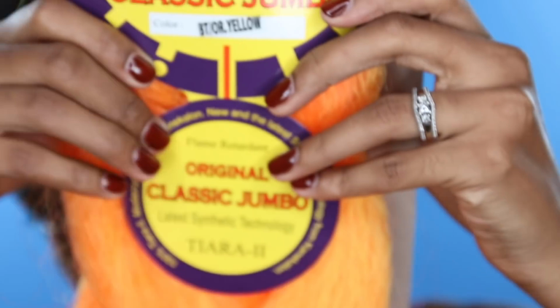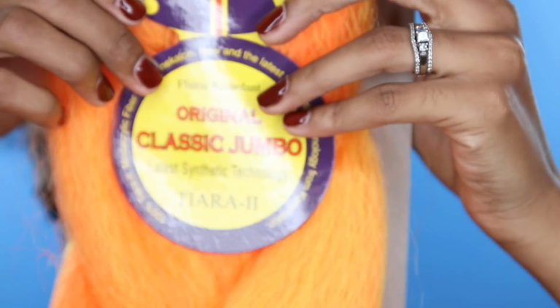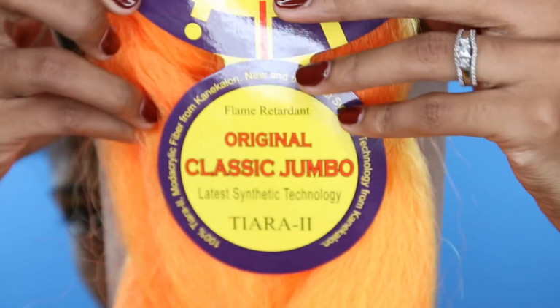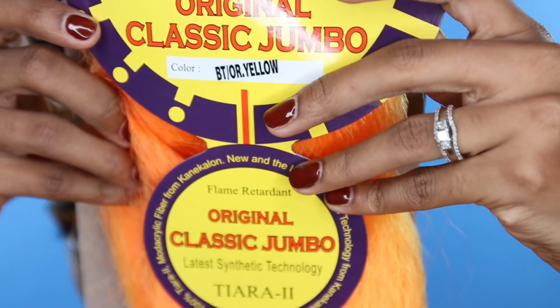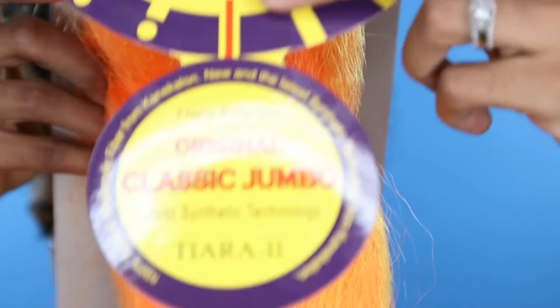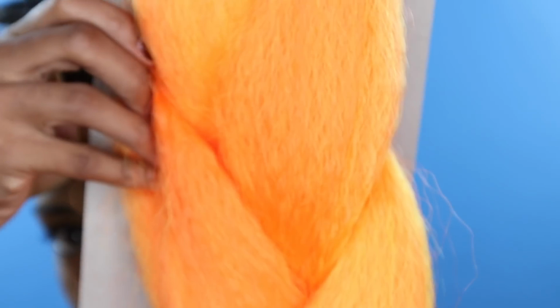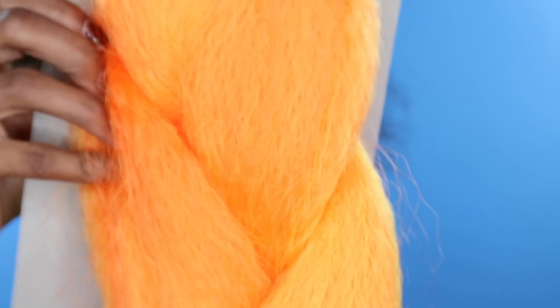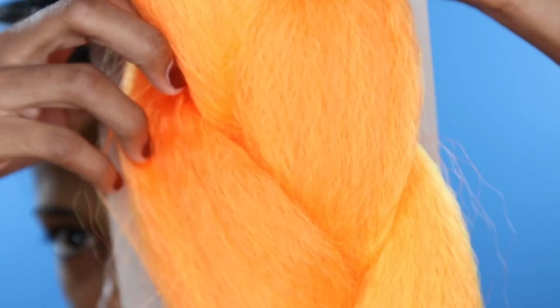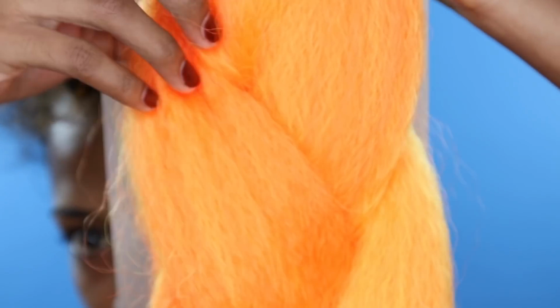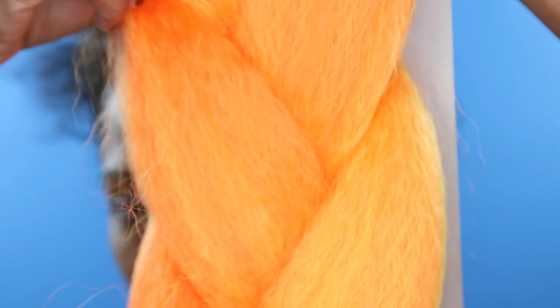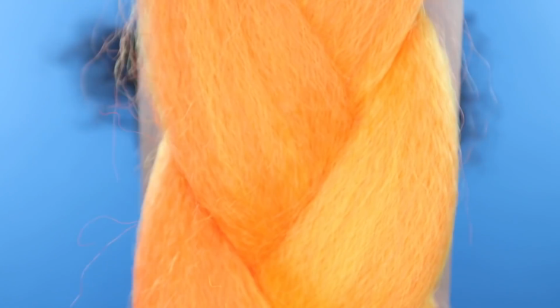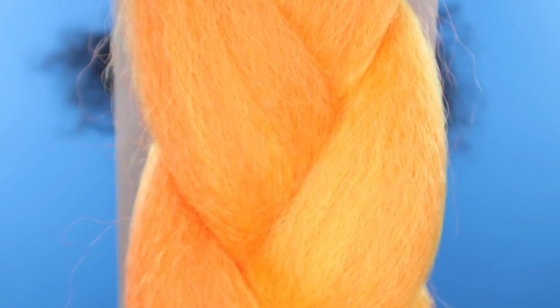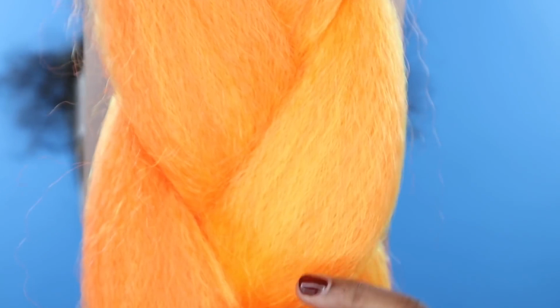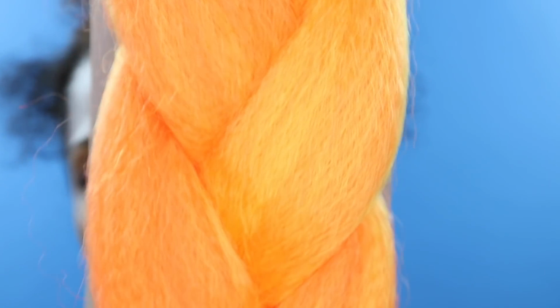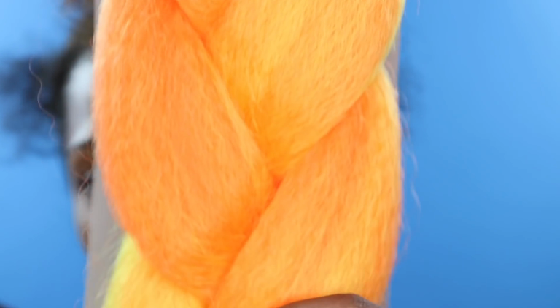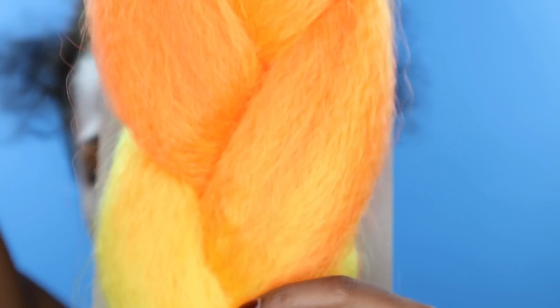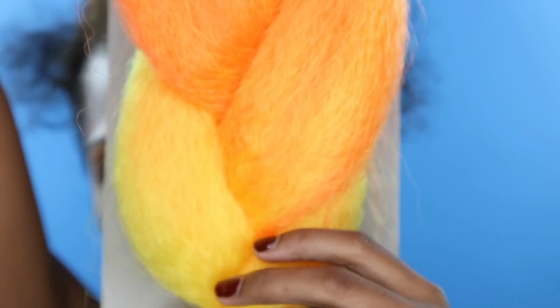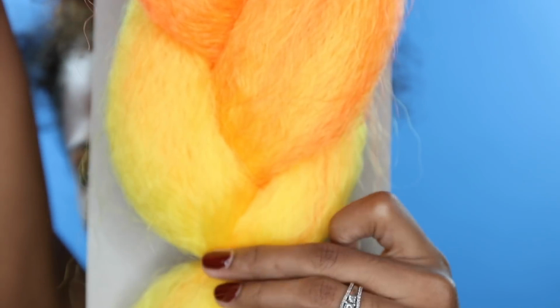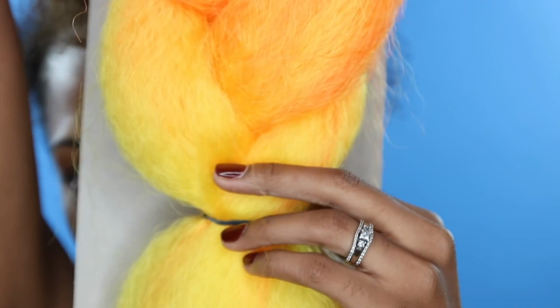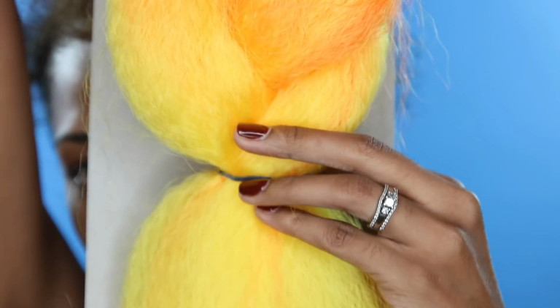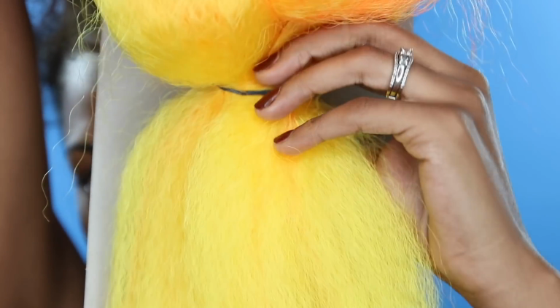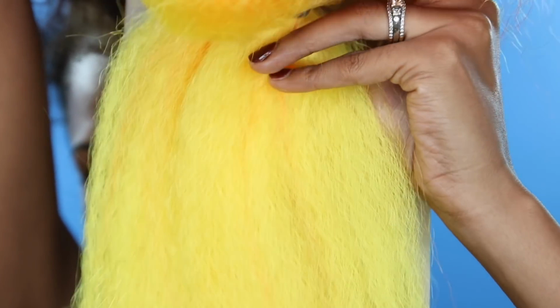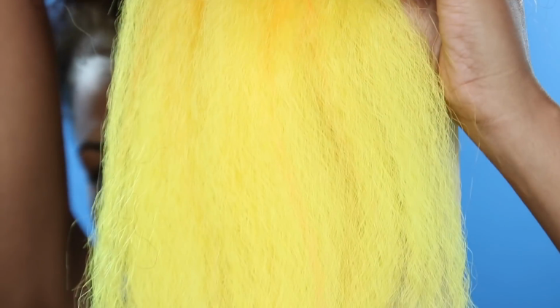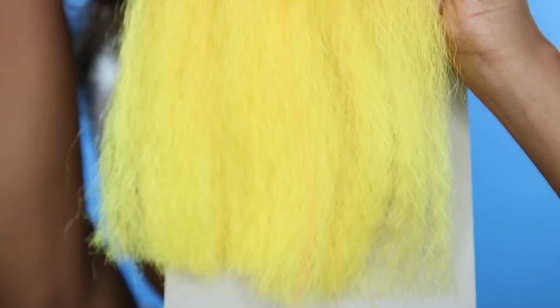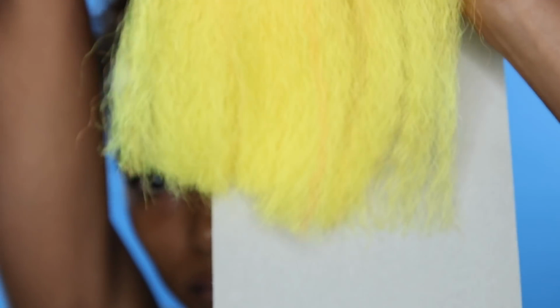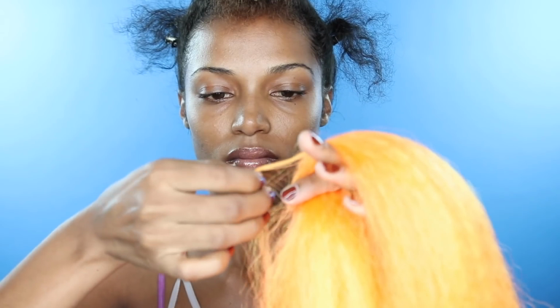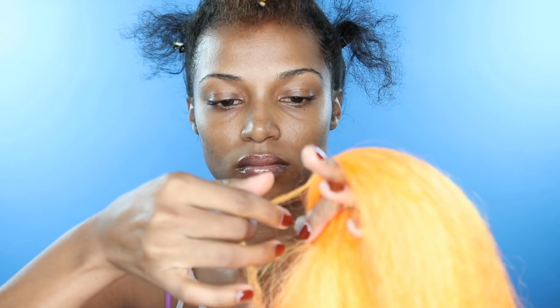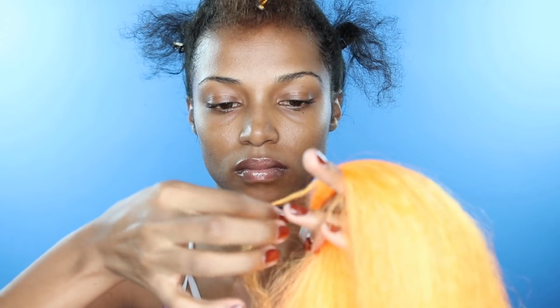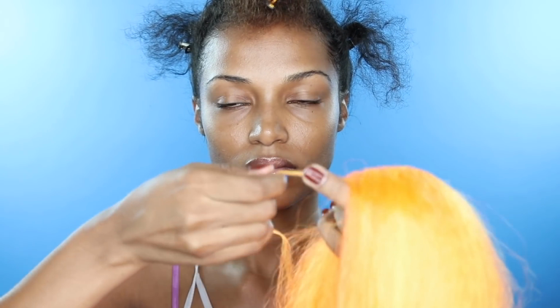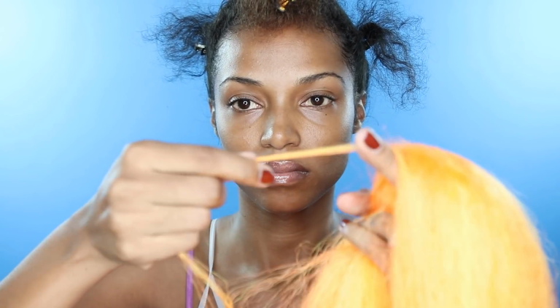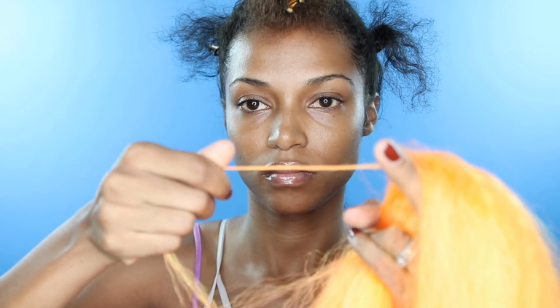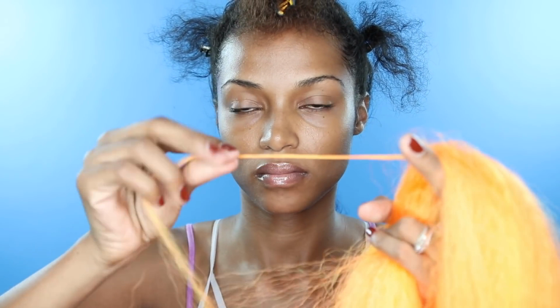This hair is 100% kanekalon and it is so pretty. It wasn't itching, it was soft, it didn't tangle, didn't cut my fingers — so yeah, get you some packs, girl.